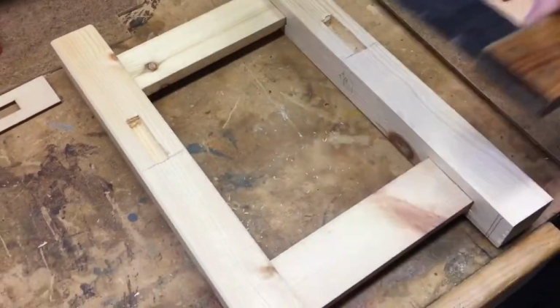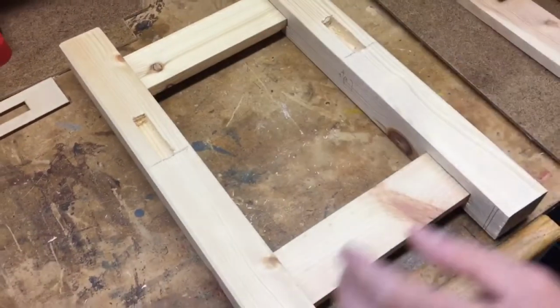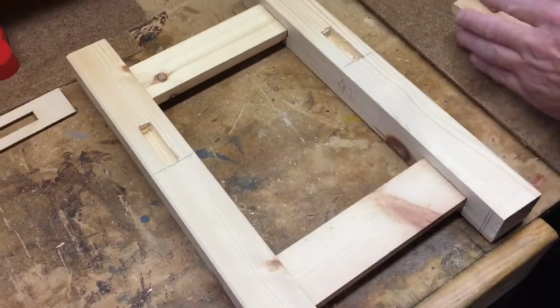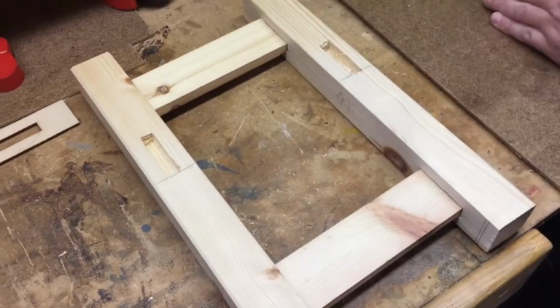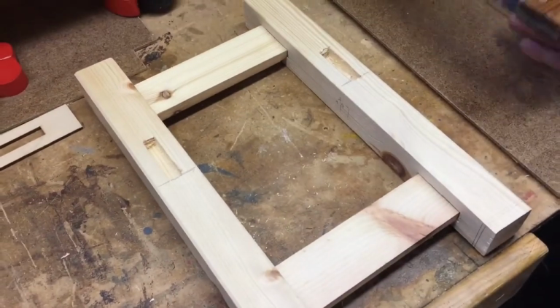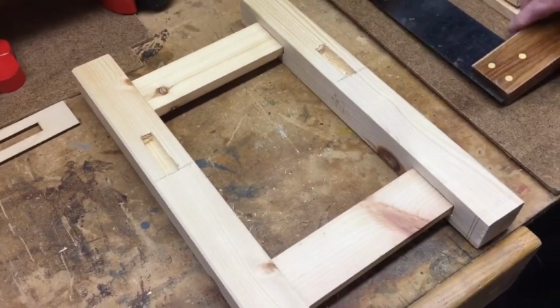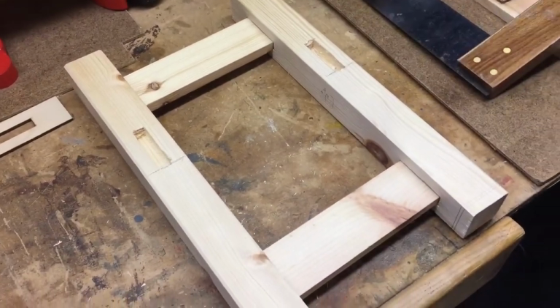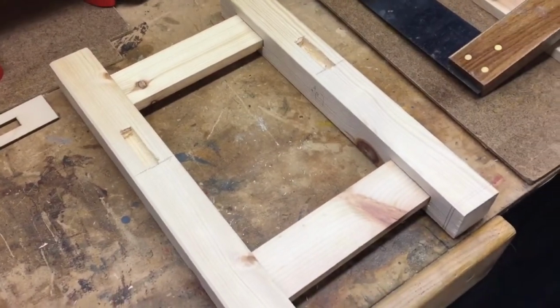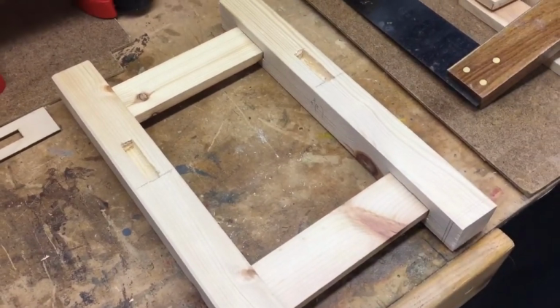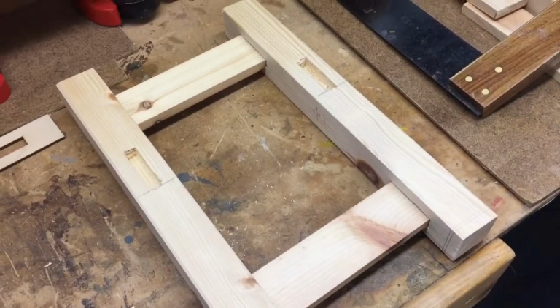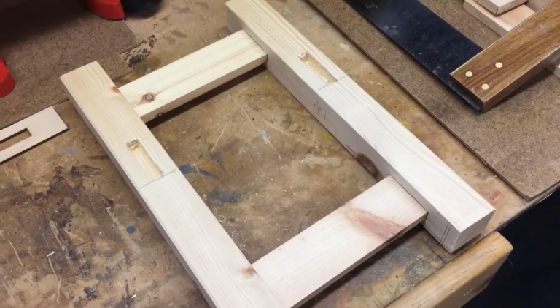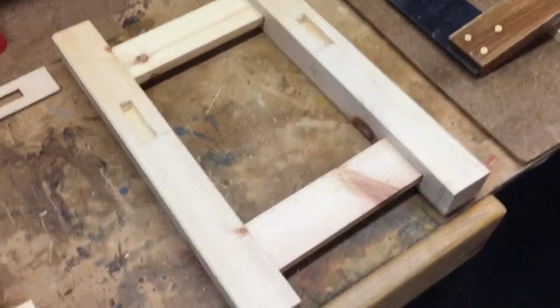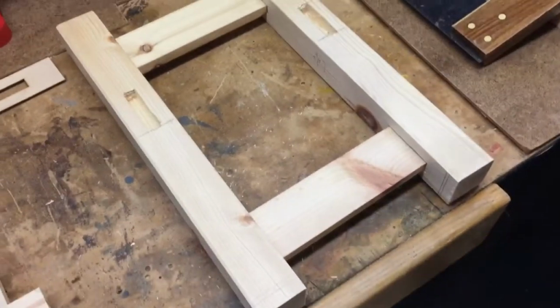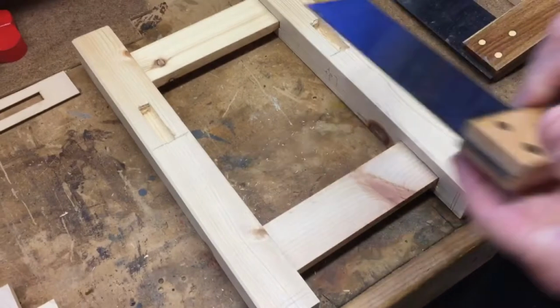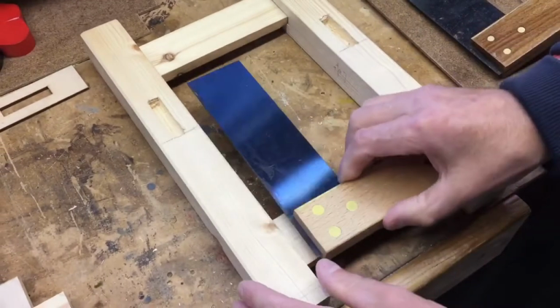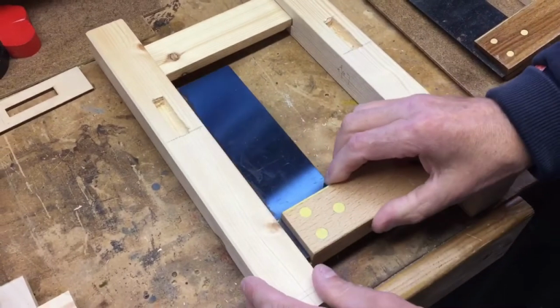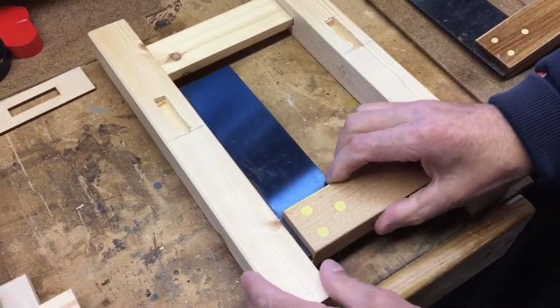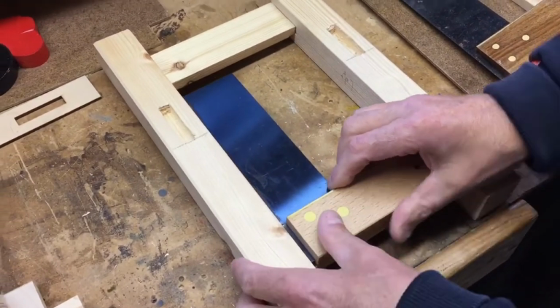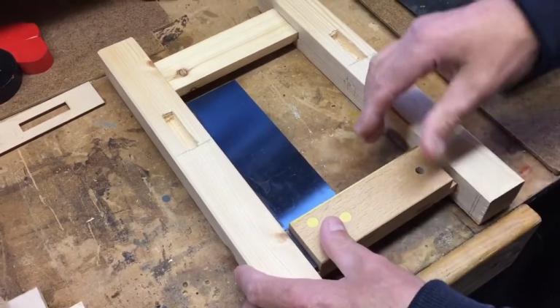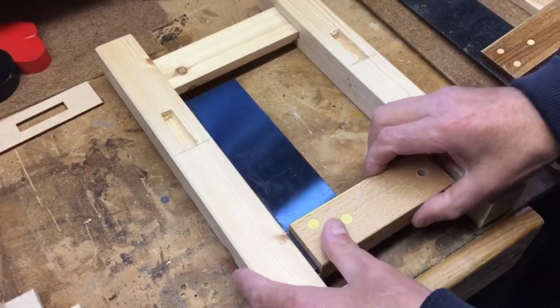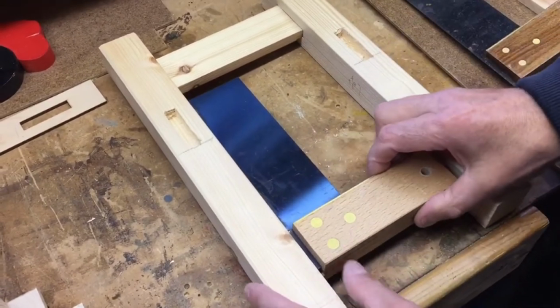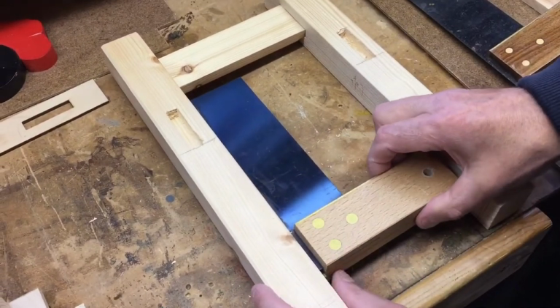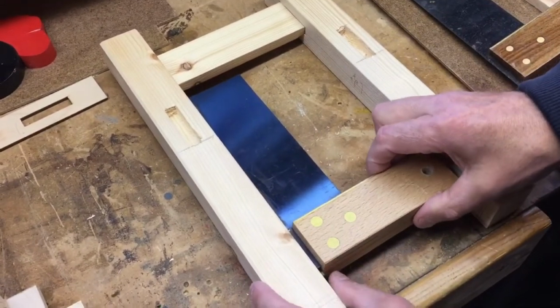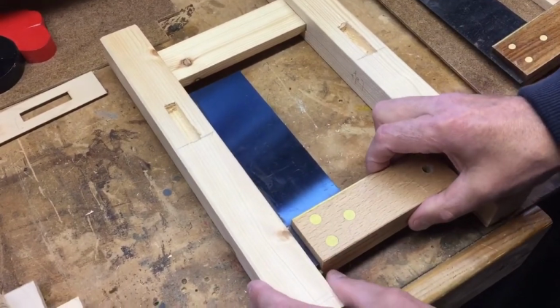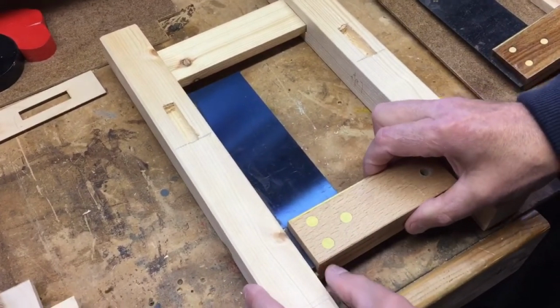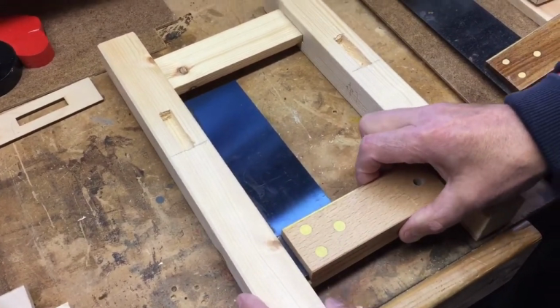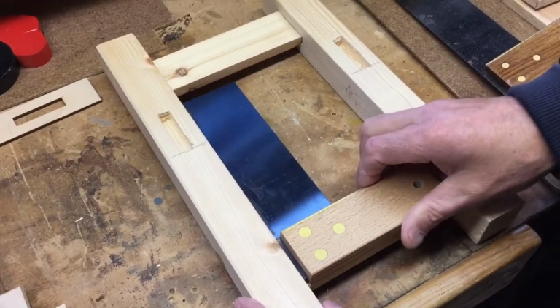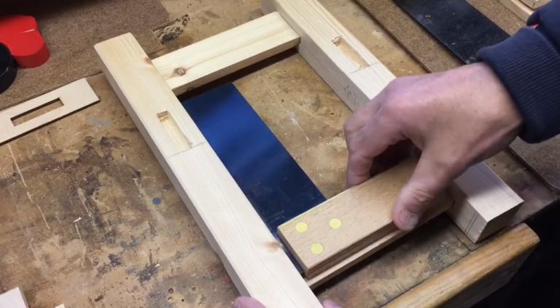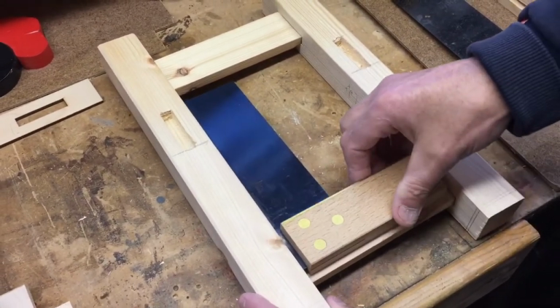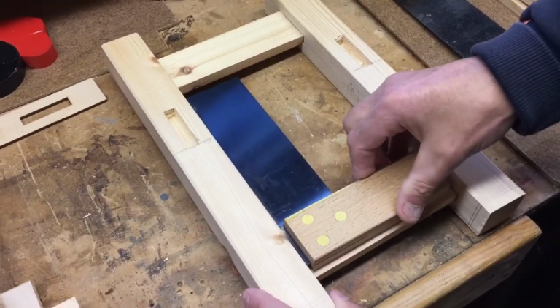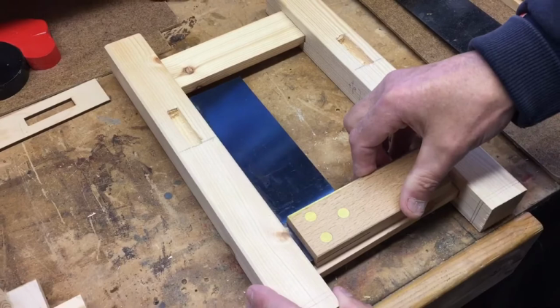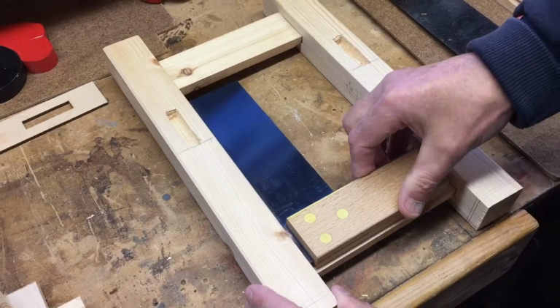I can't get that large tri-square in, so I'll try that. Yeah, that is all good — you can see that's level.